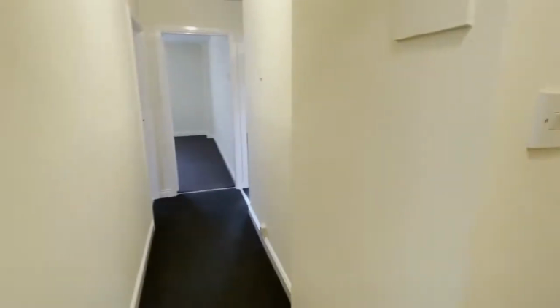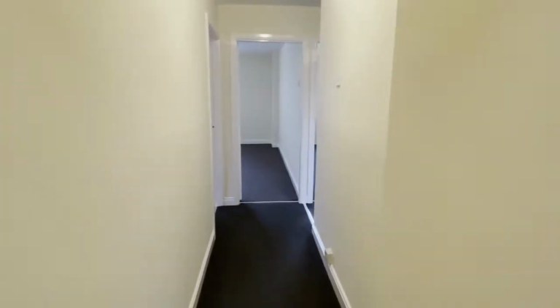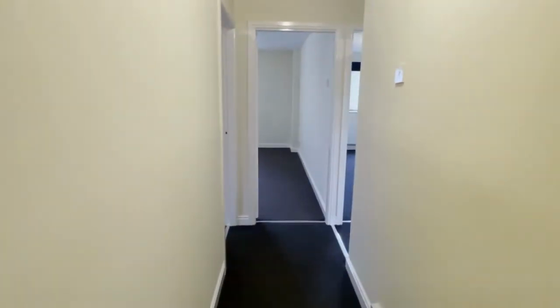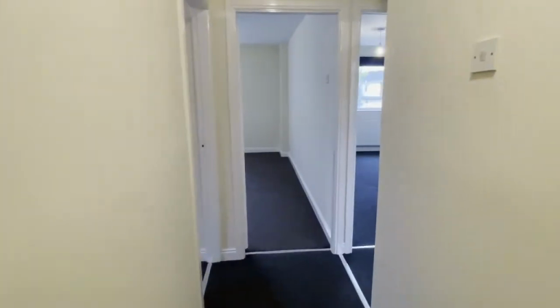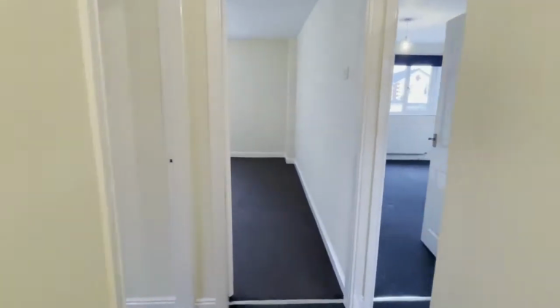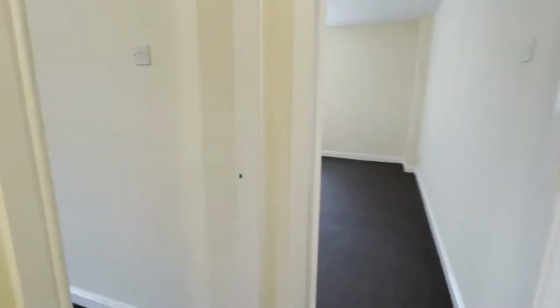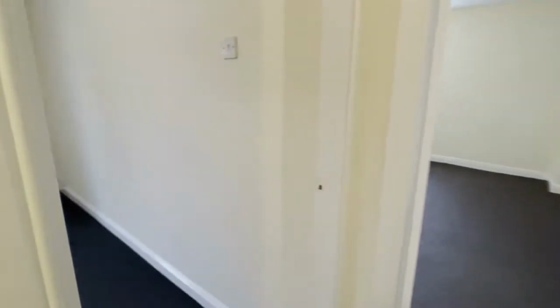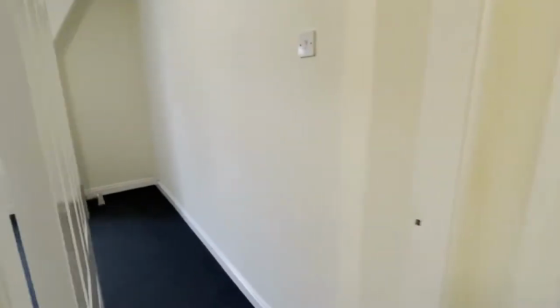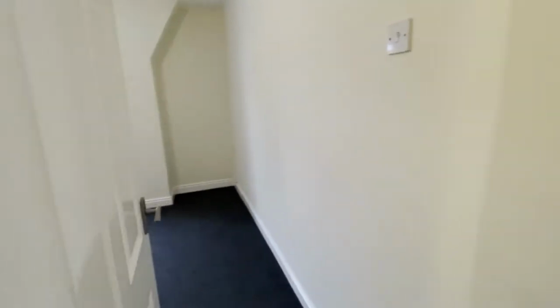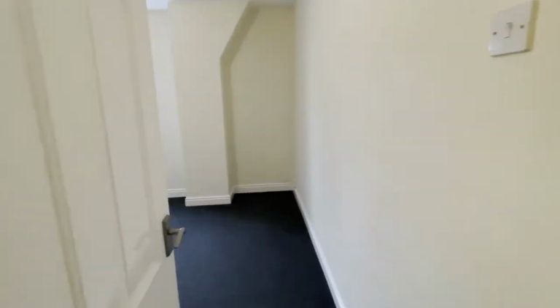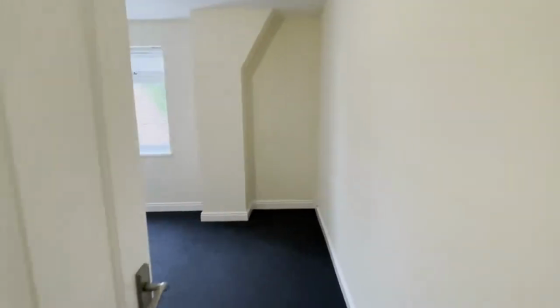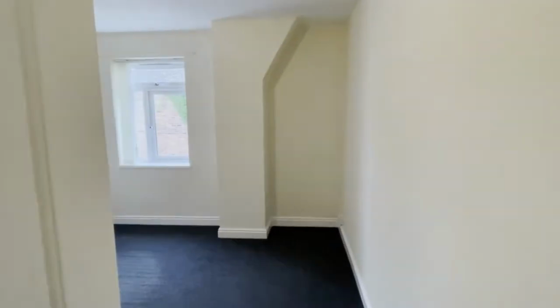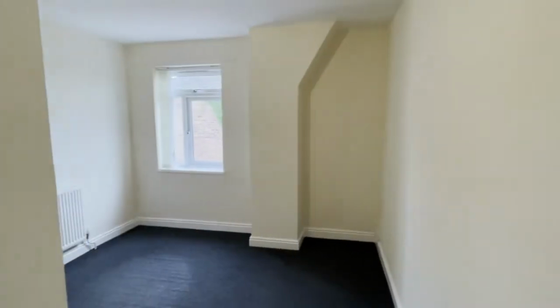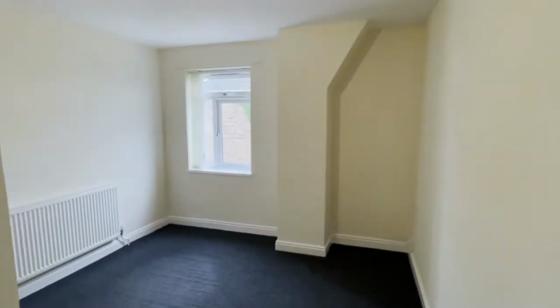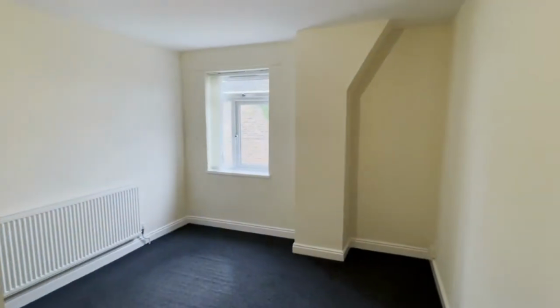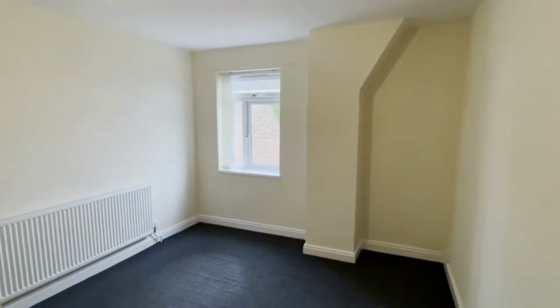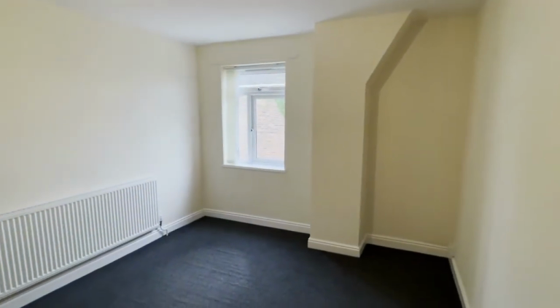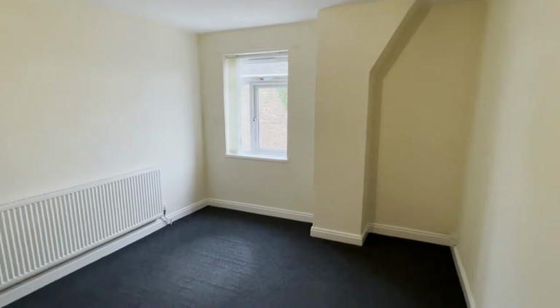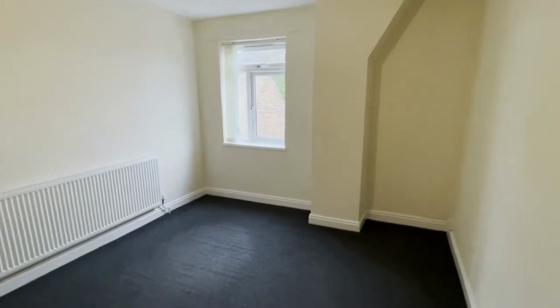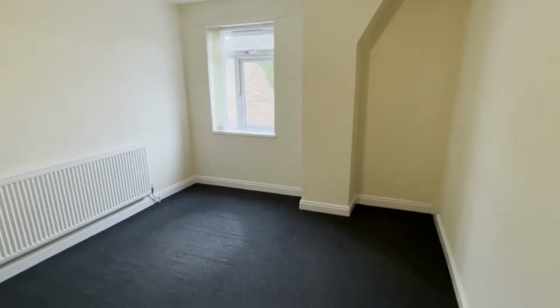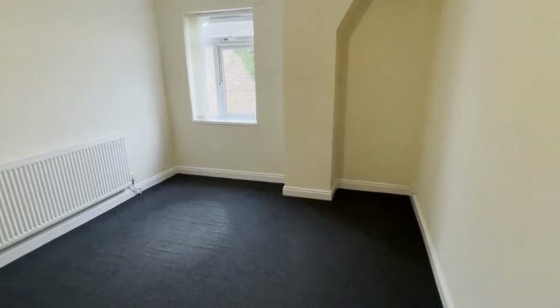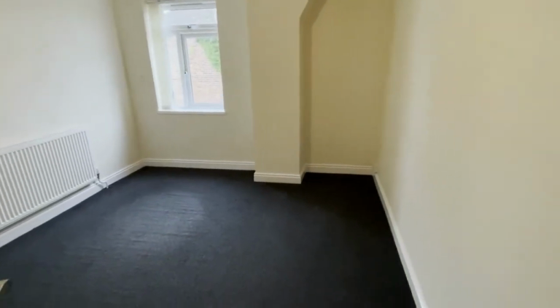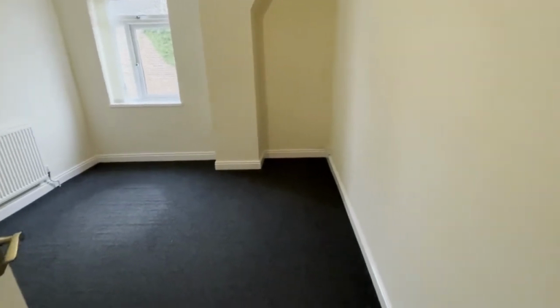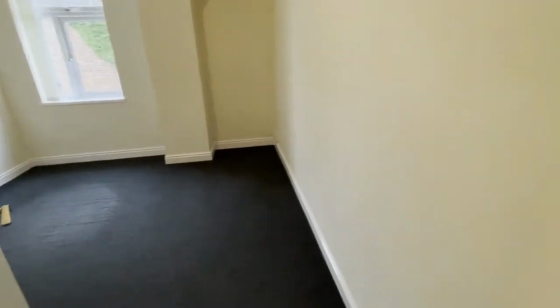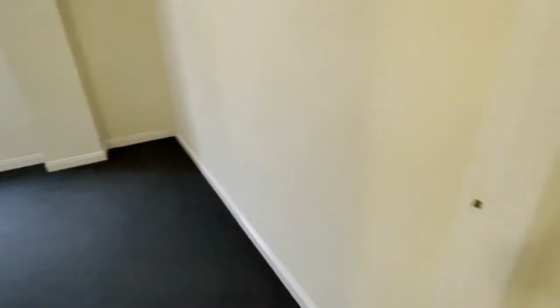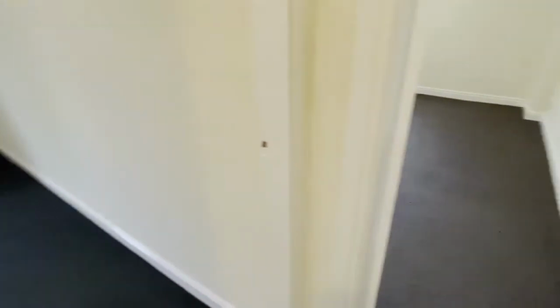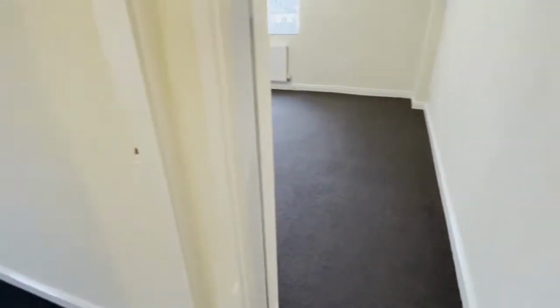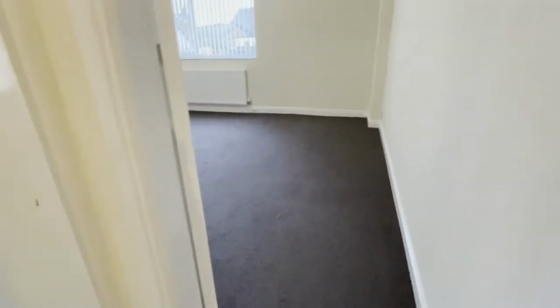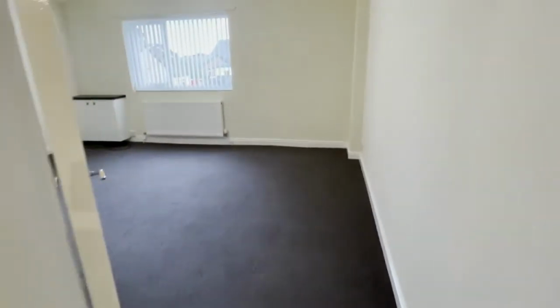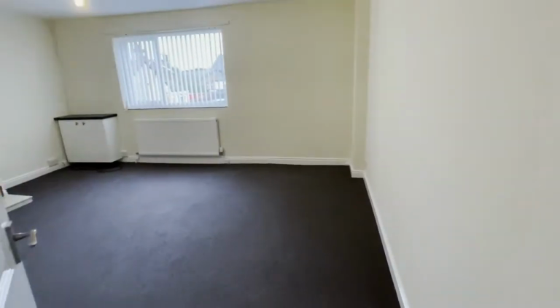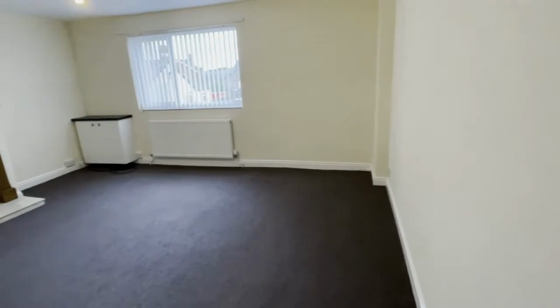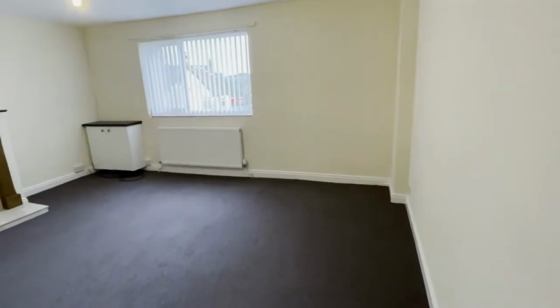As you make your way down the corridor, there is one bedroom to the left to the side of the property. The living room is situated to the front of the property, as well as another double bedroom and then another bedroom to the back of the property.